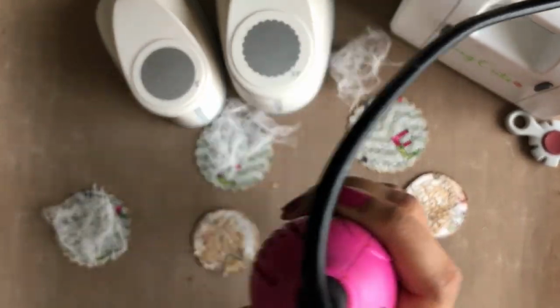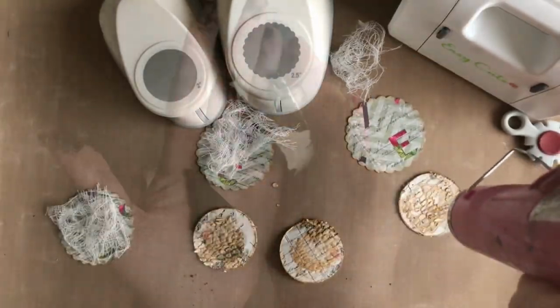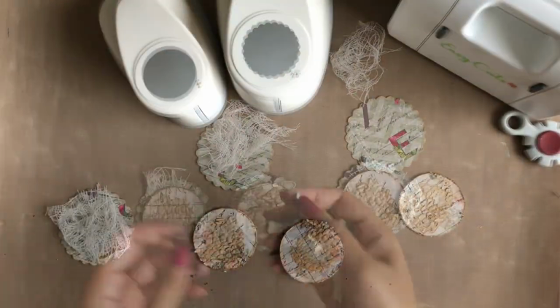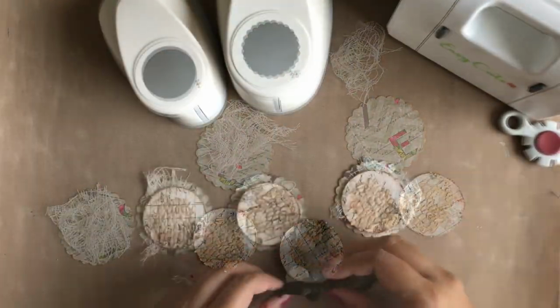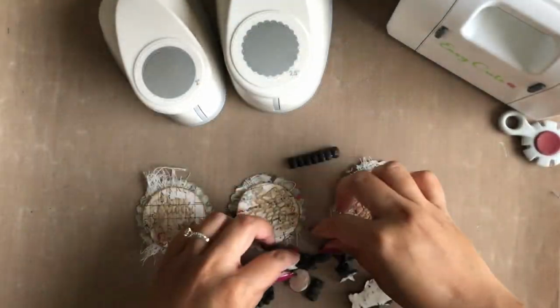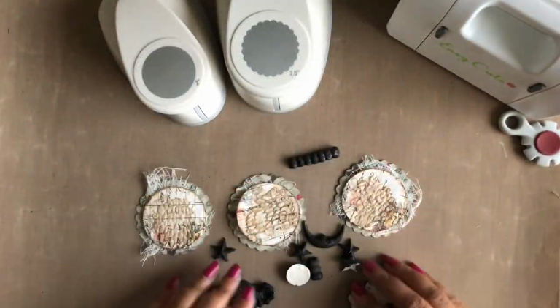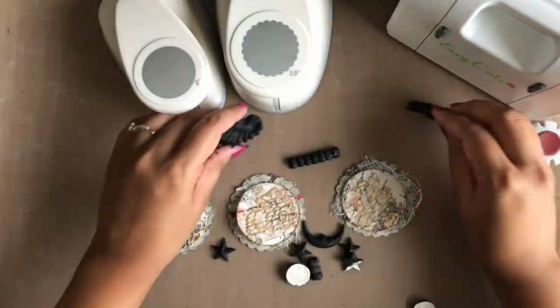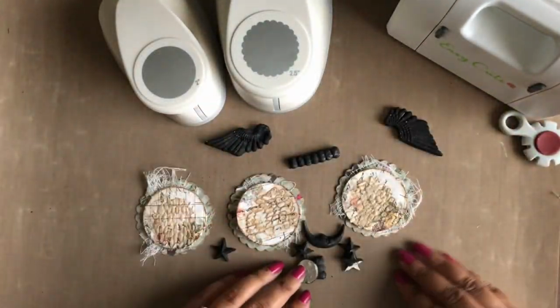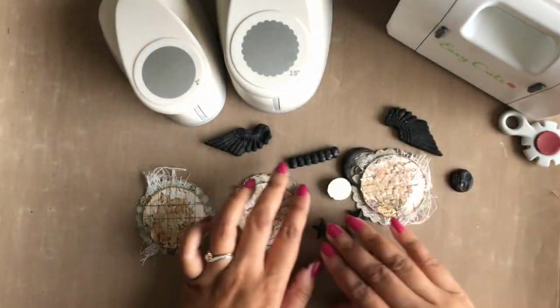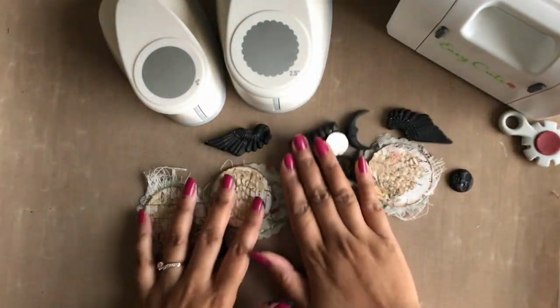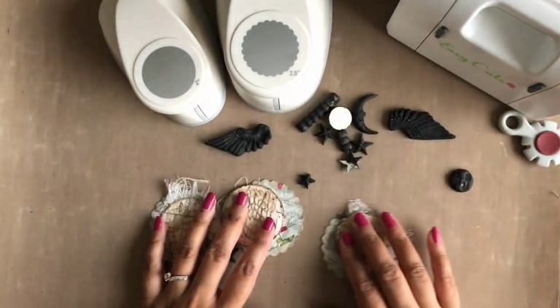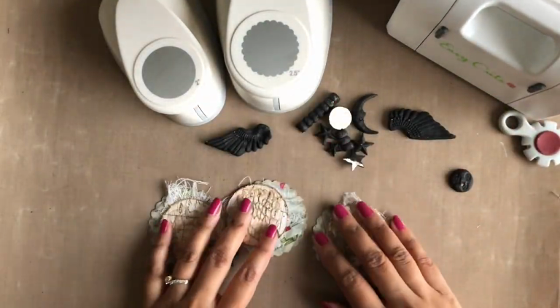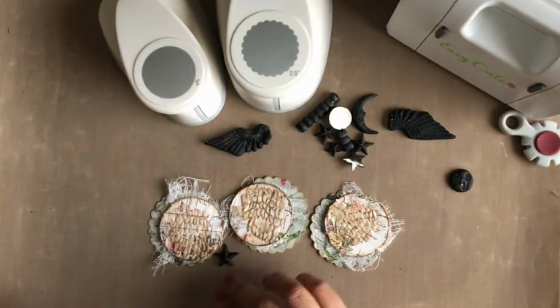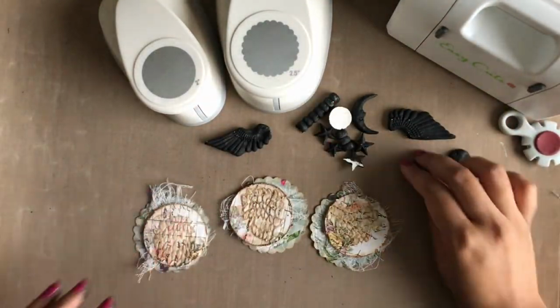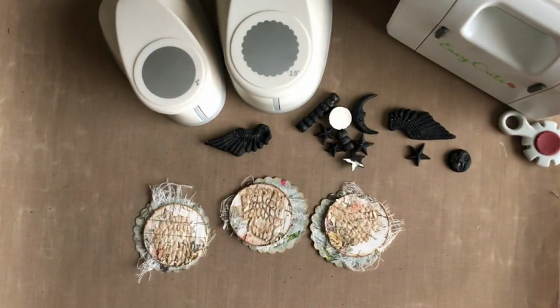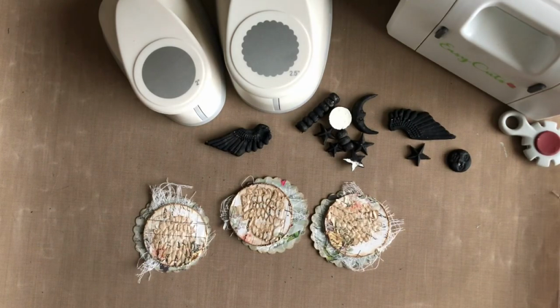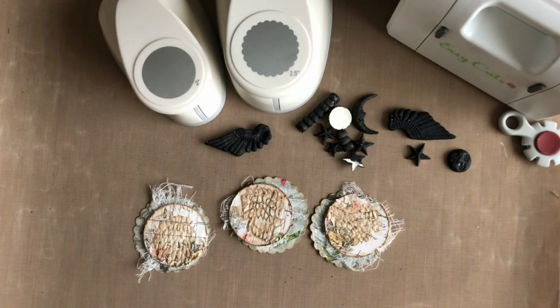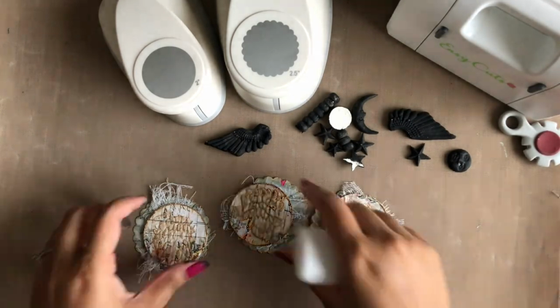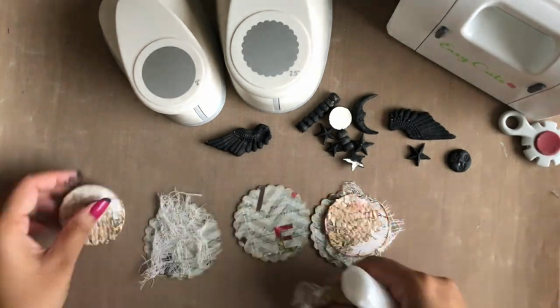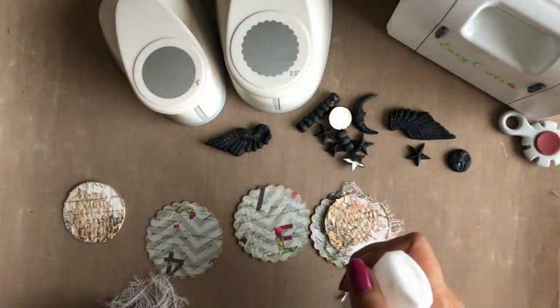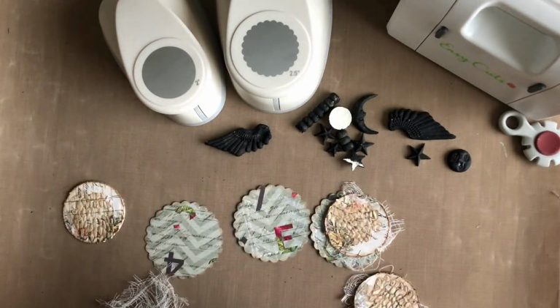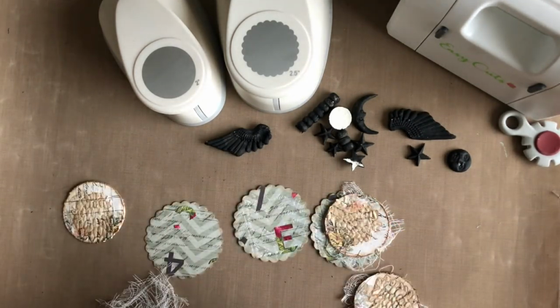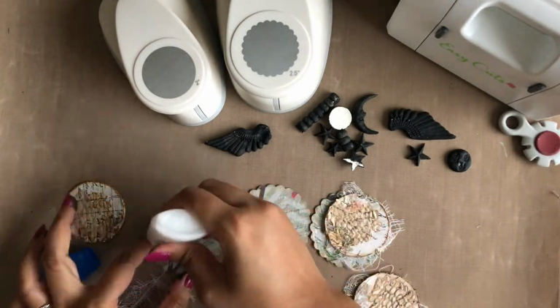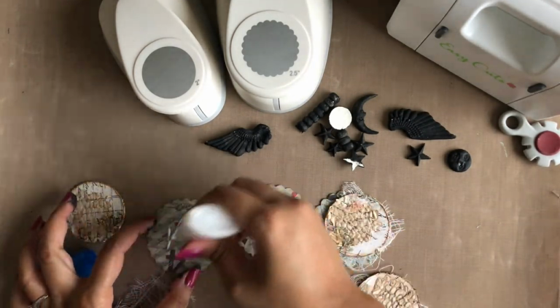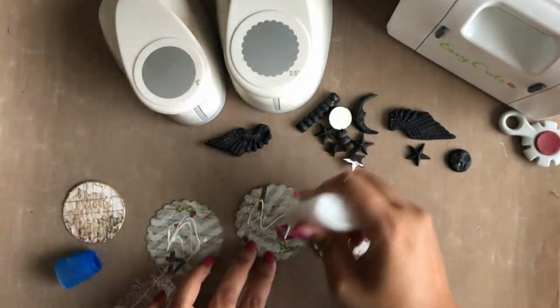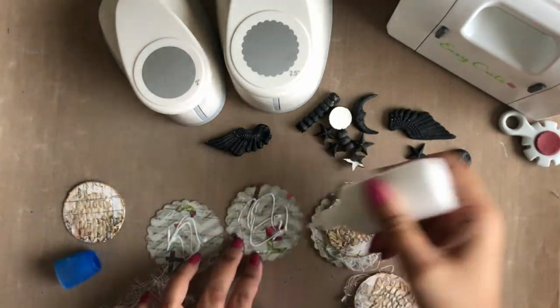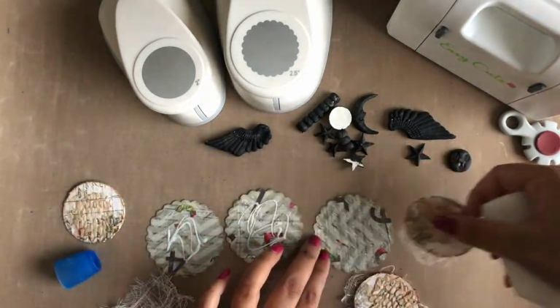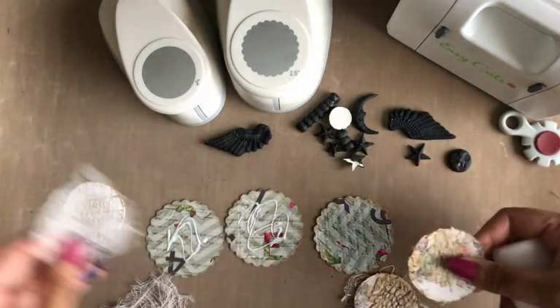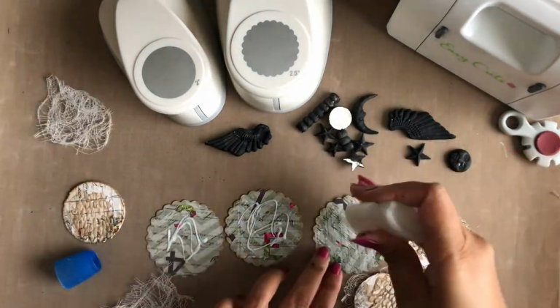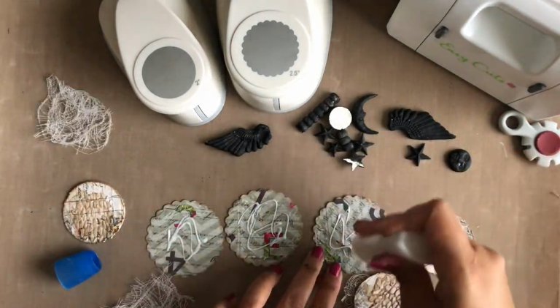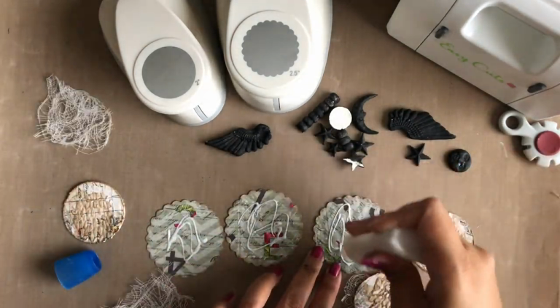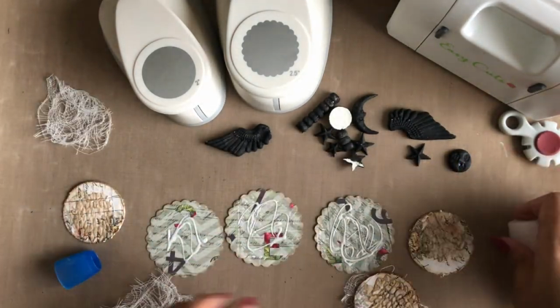Moving on to the next step, I am gluing some cheesecloth on the scalloped circles and then adhering the smaller circles on top using some foam tape.